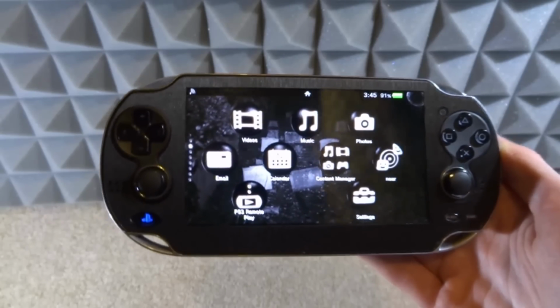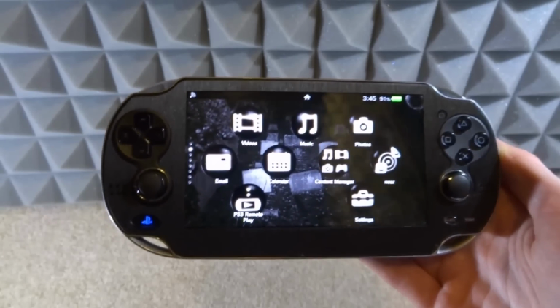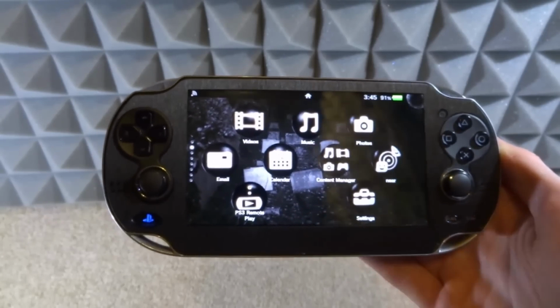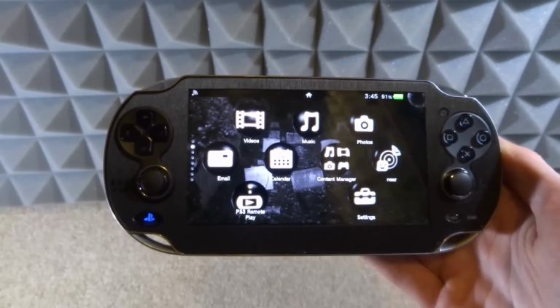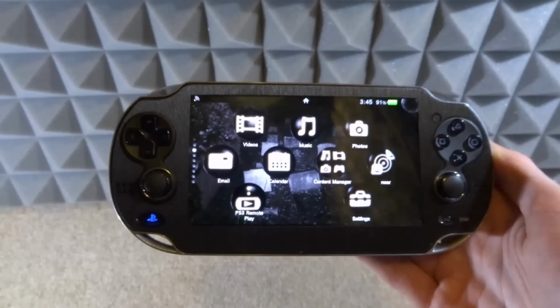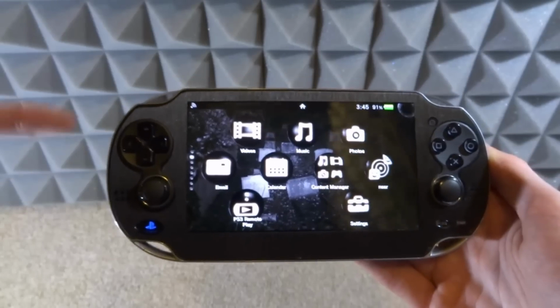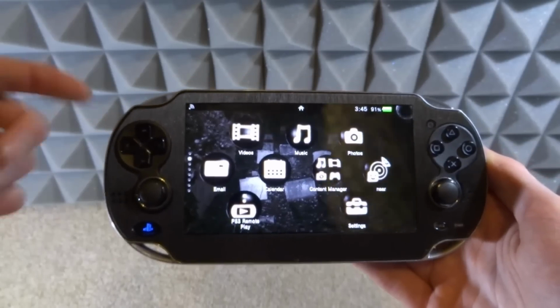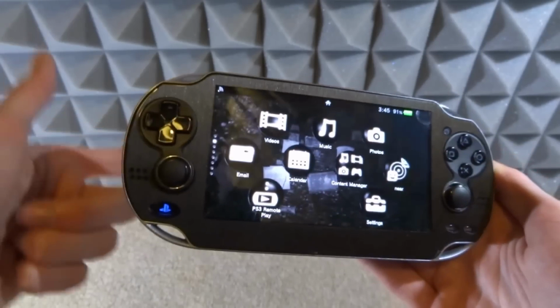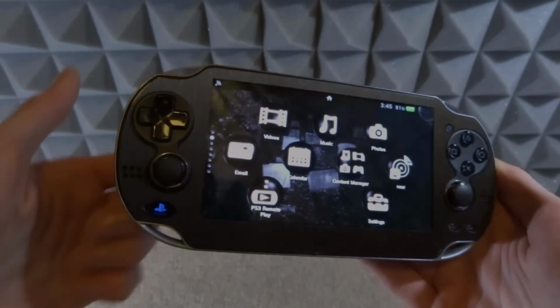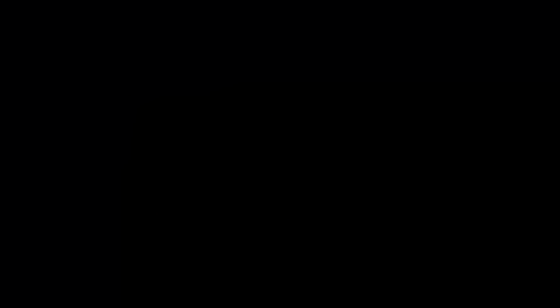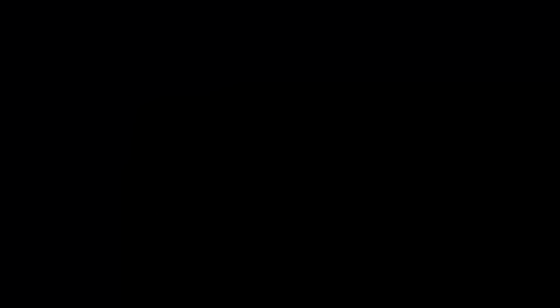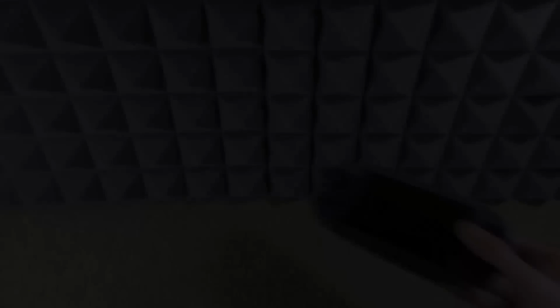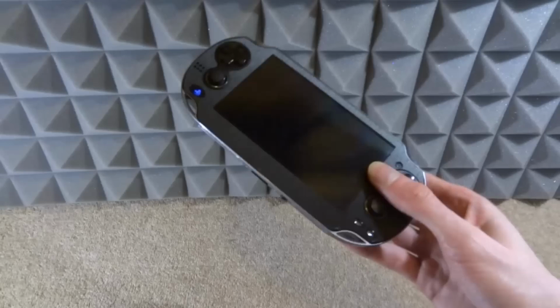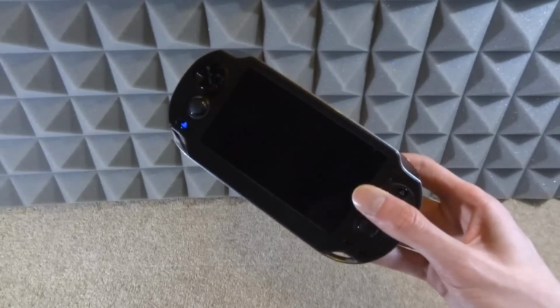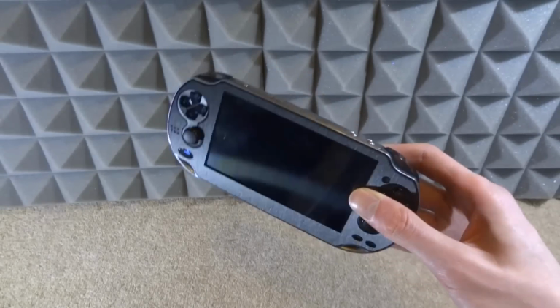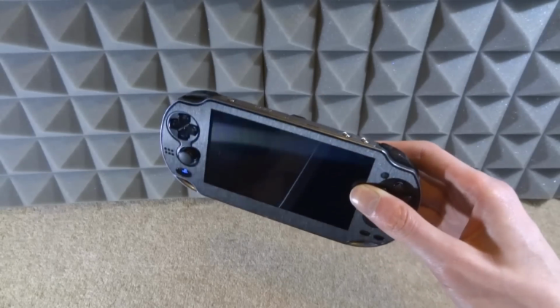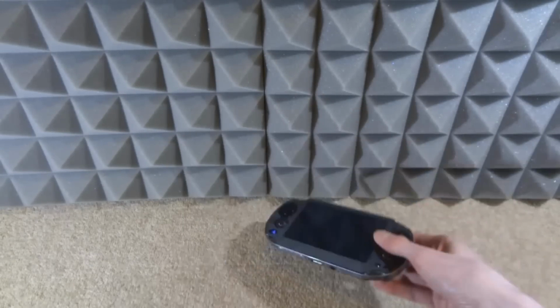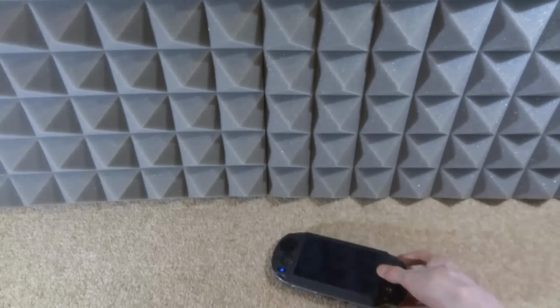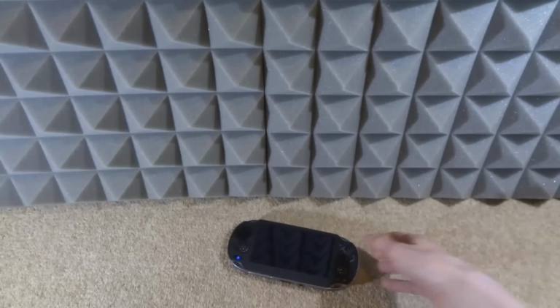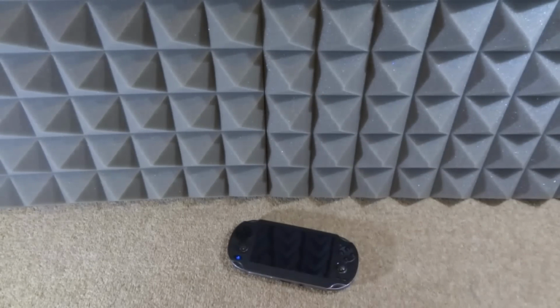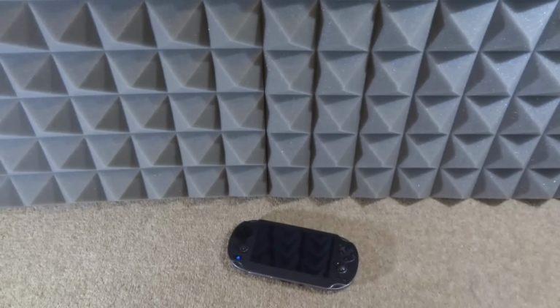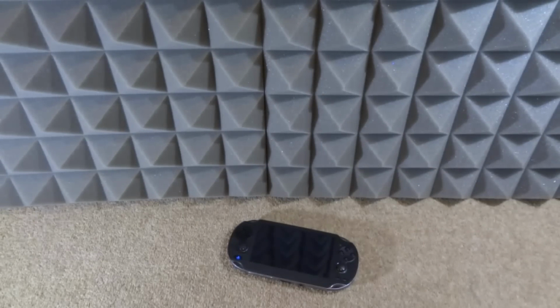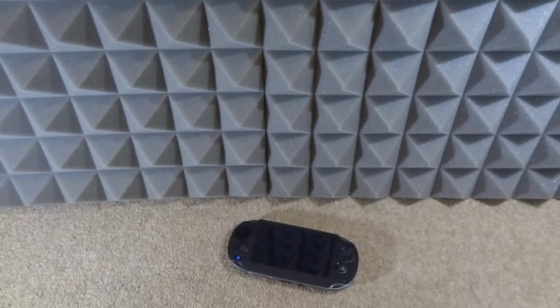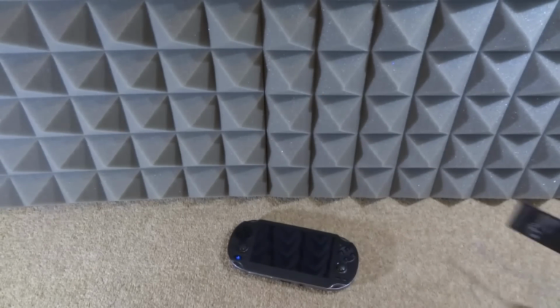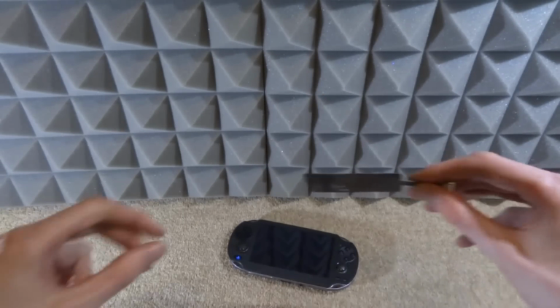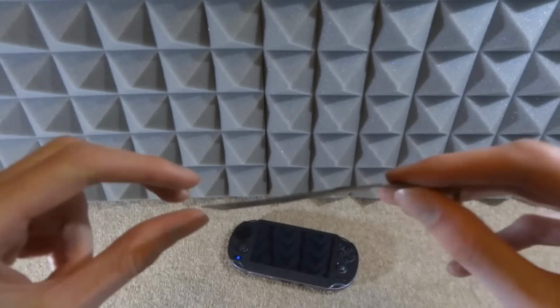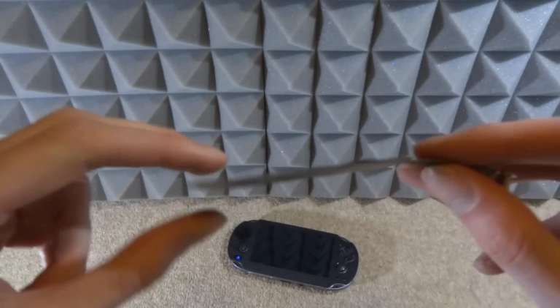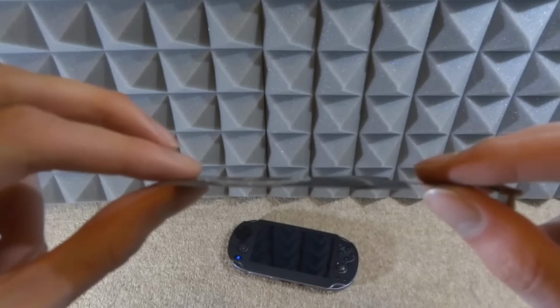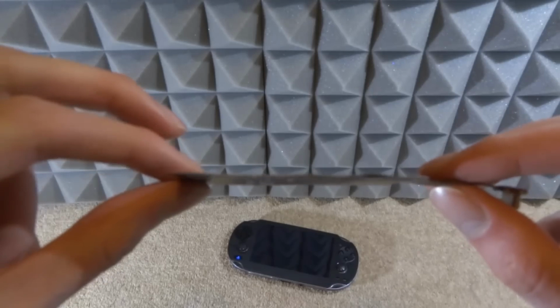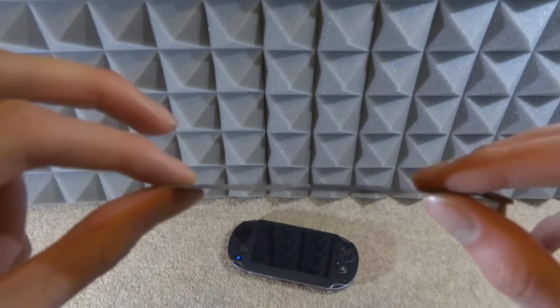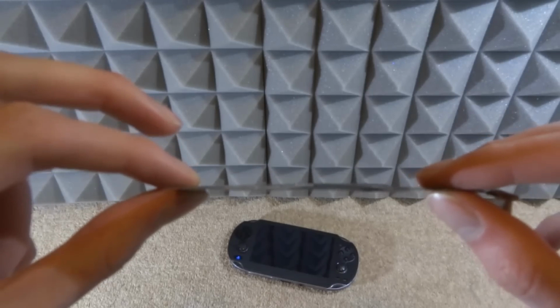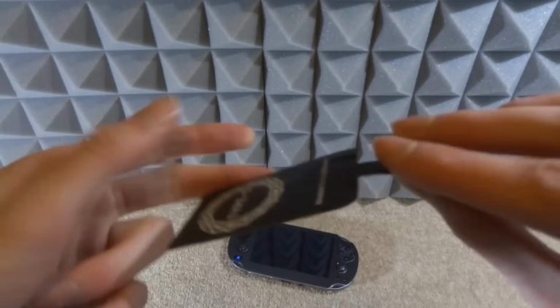So let me show you everything I've got. I'm going to build the demo in this video so you guys can see how it works — I'm just not going to actually install it inside the case. Obviously the first thing you need is a PS Vita itself.